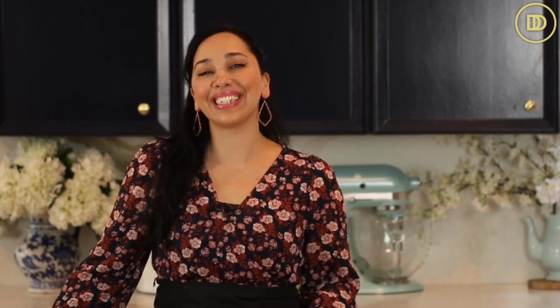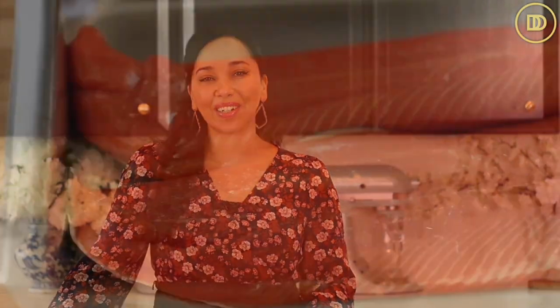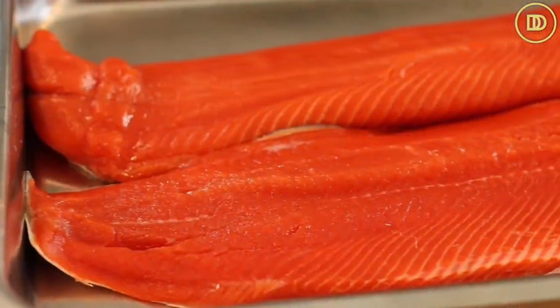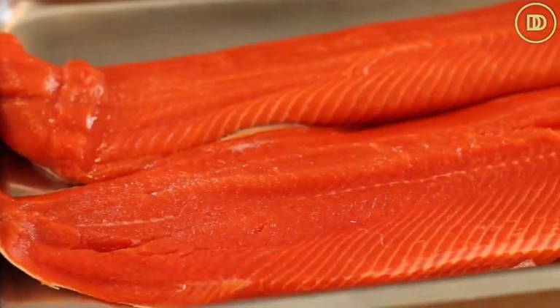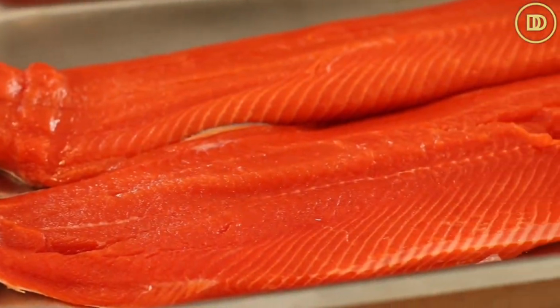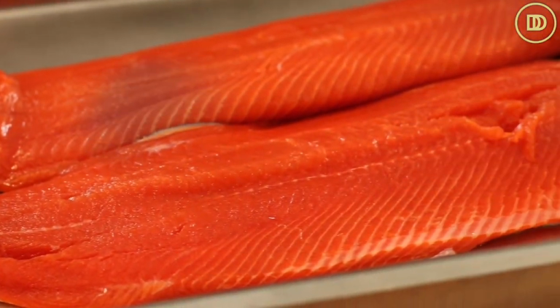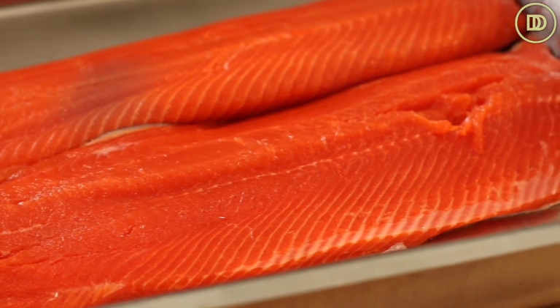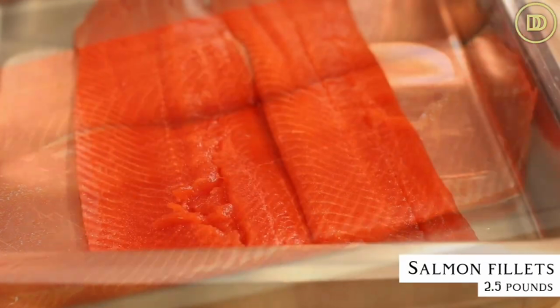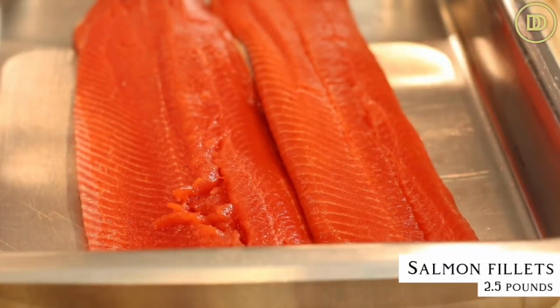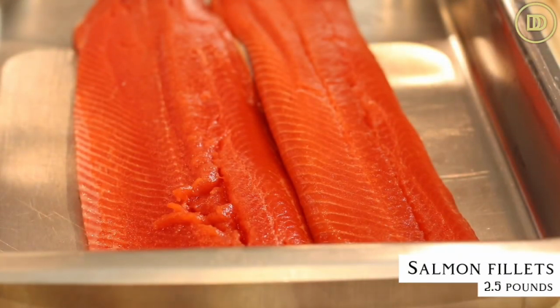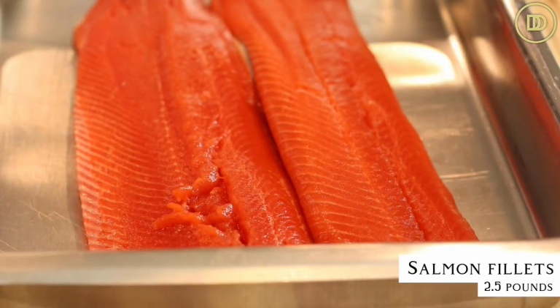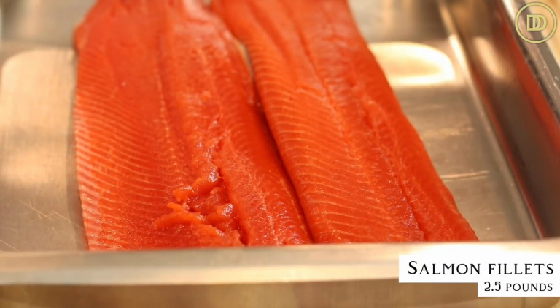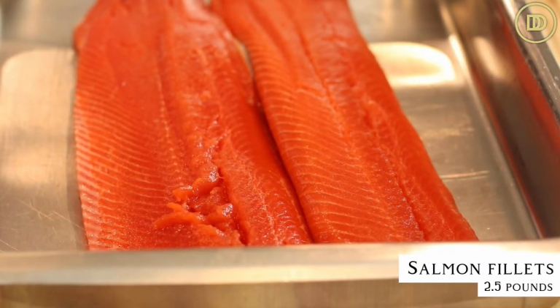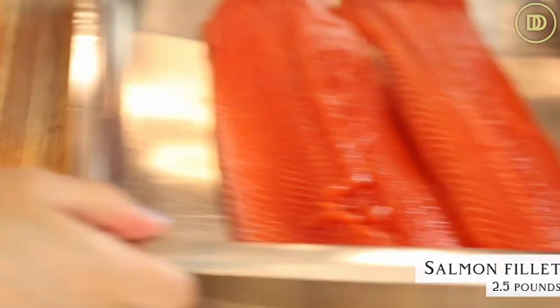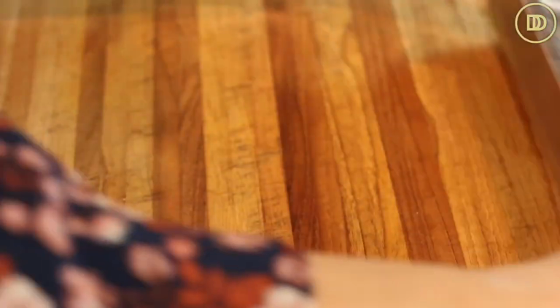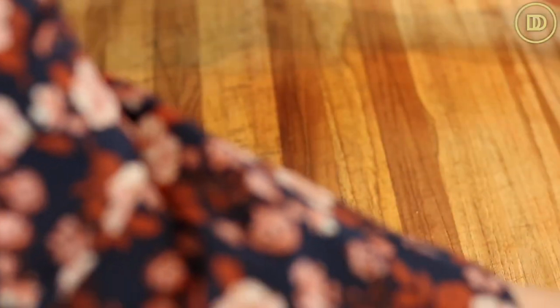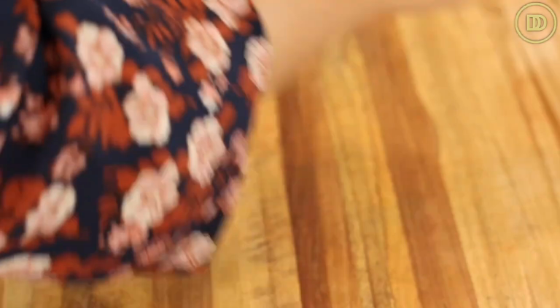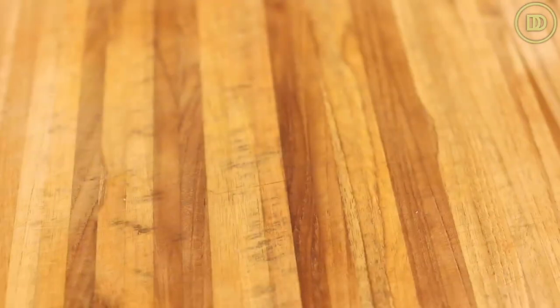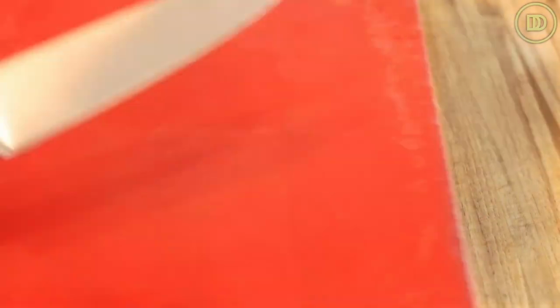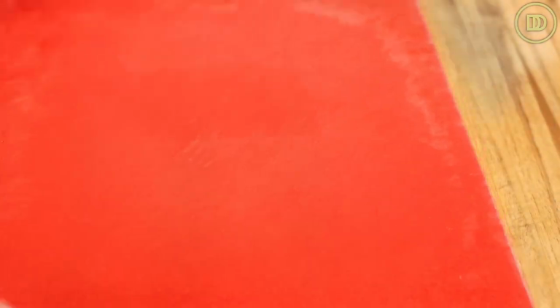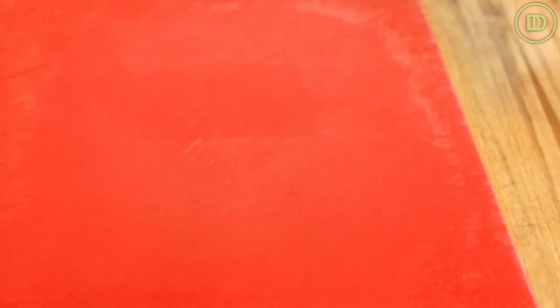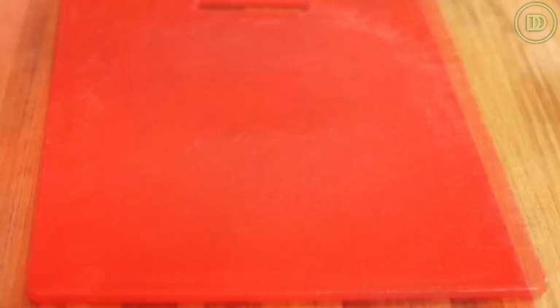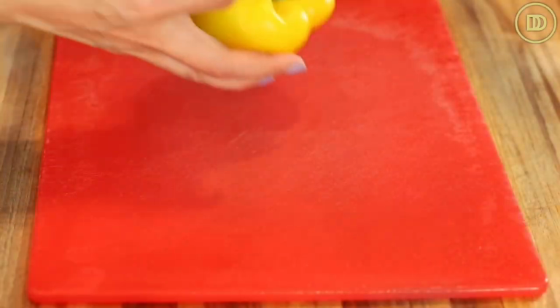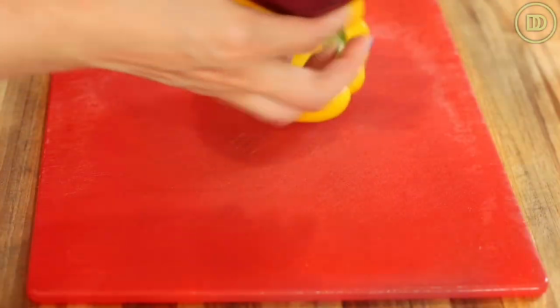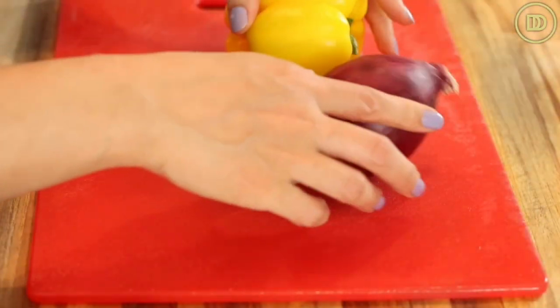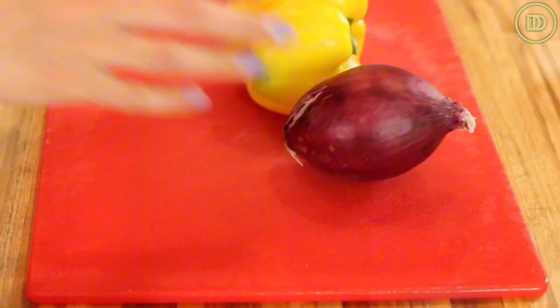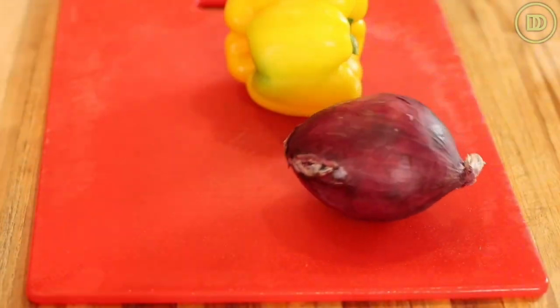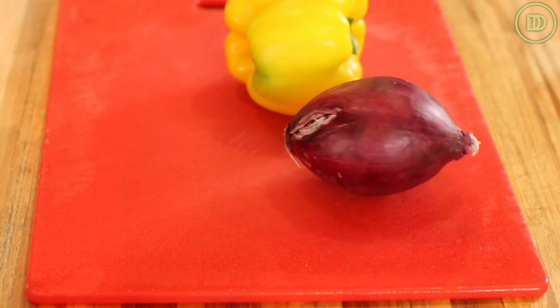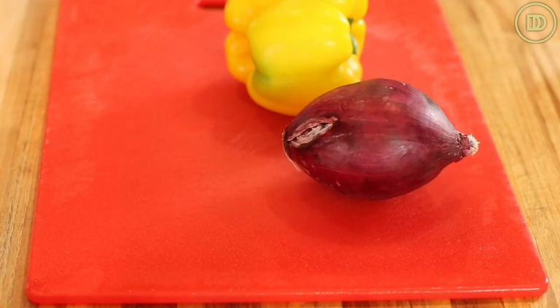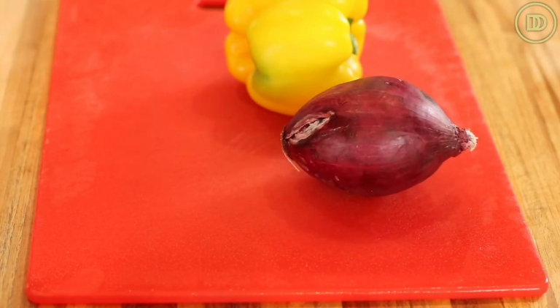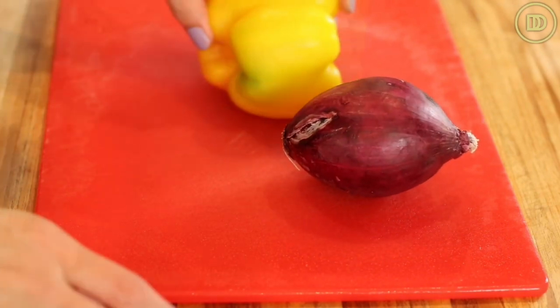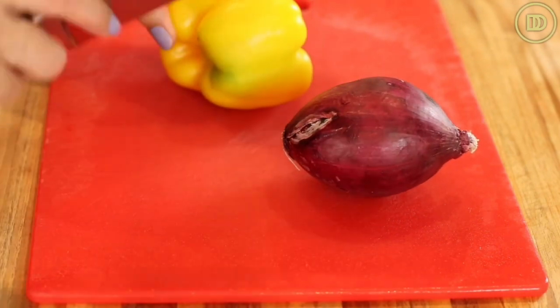Let's get started. Over here I have about two and a half pounds of salmon fillets. I'm using a wild sockeye salmon. Honestly, I wish there was more fat in it so it could be juicier, but this lemon and everything that's going to go in it is really going to help with that.